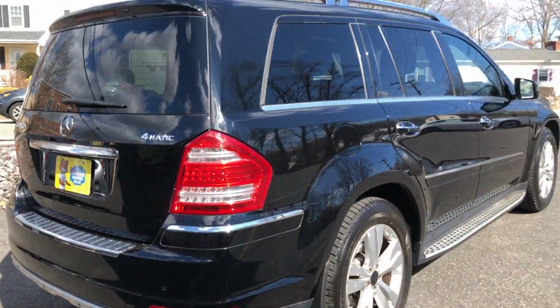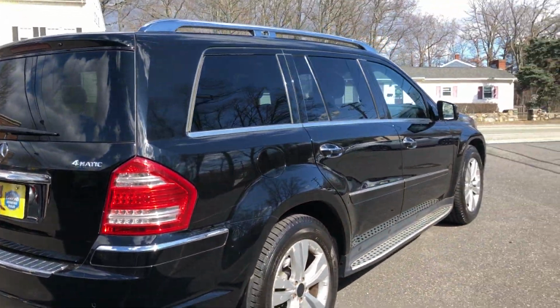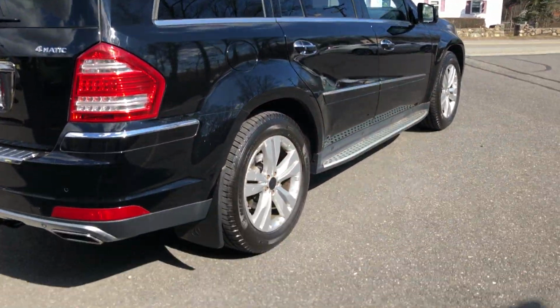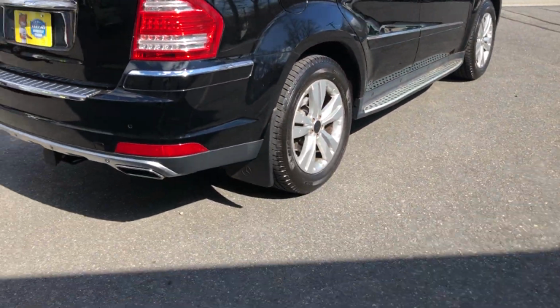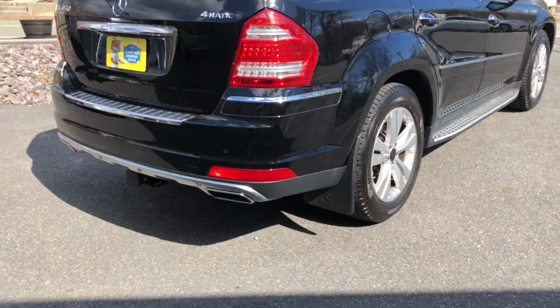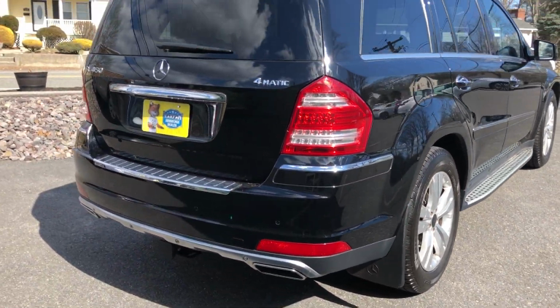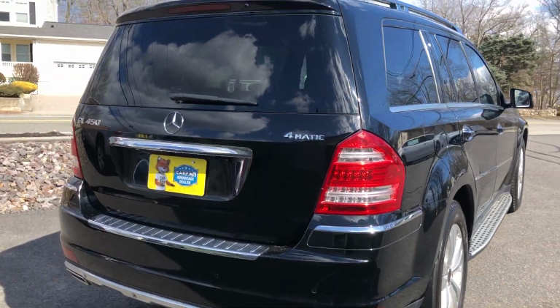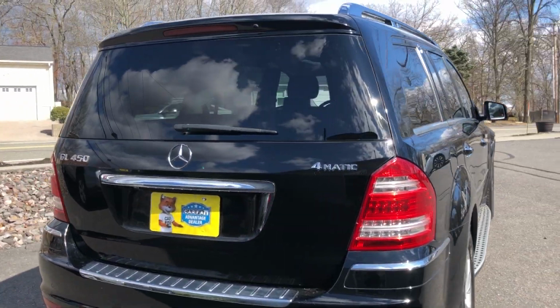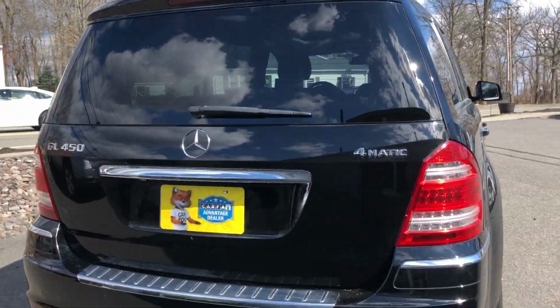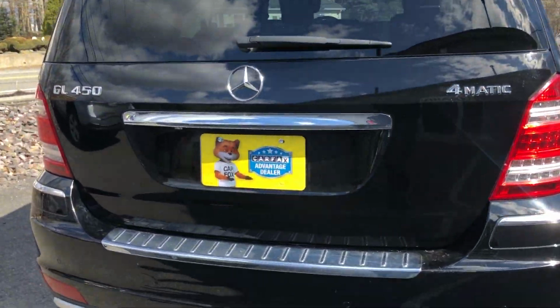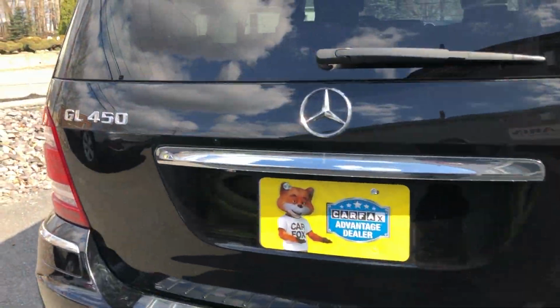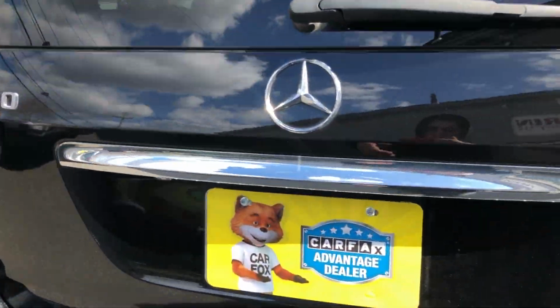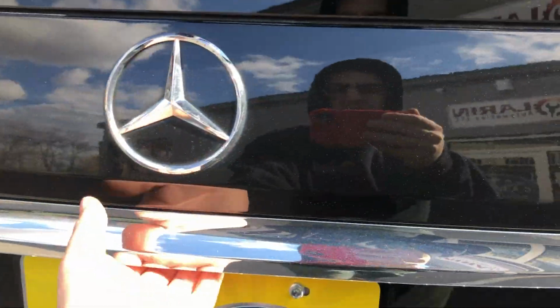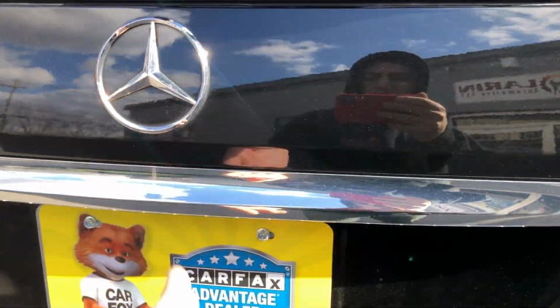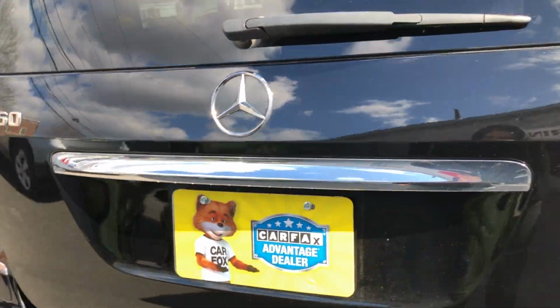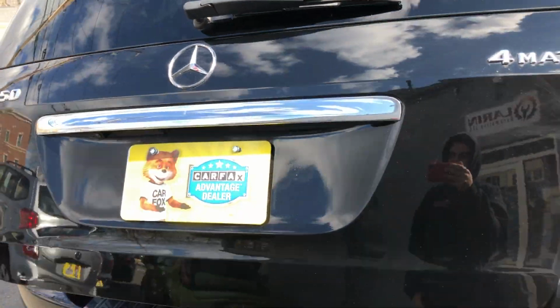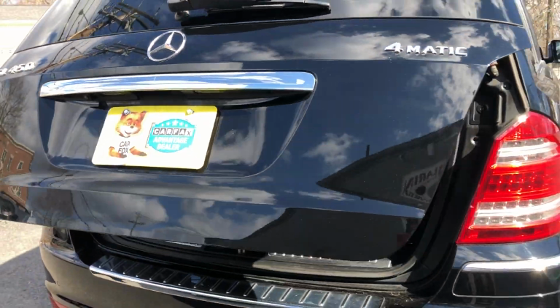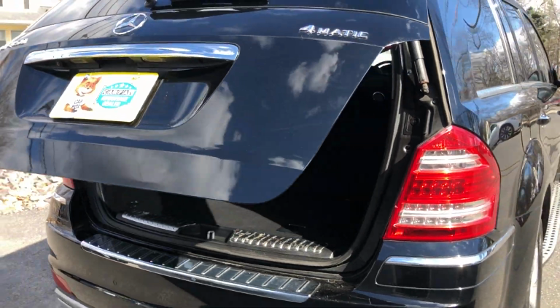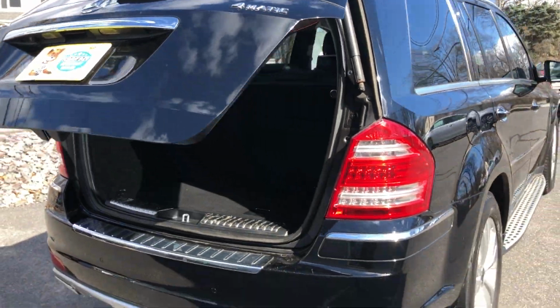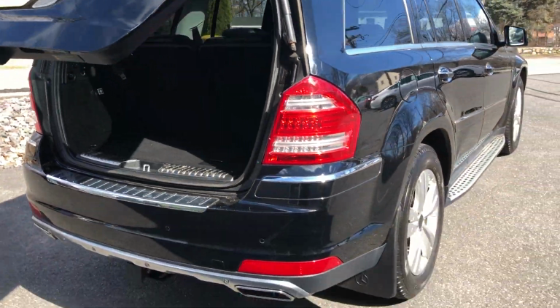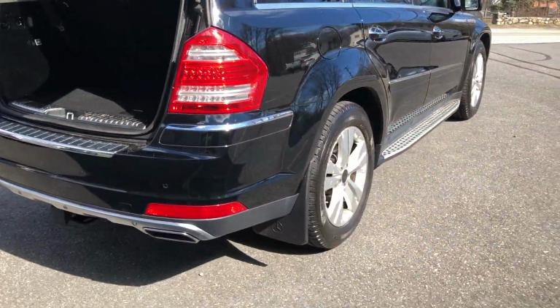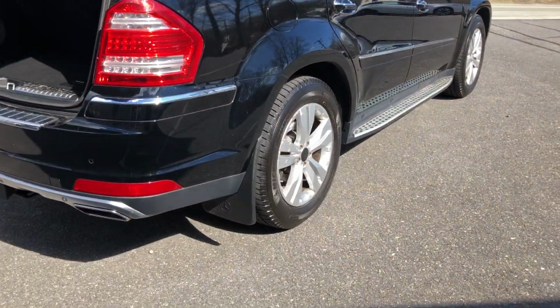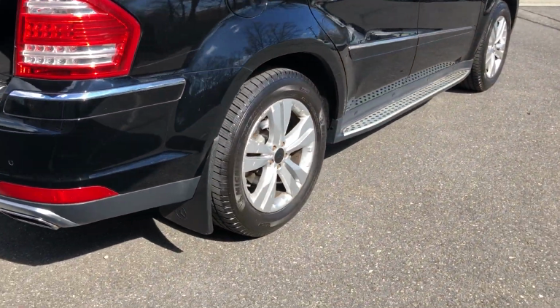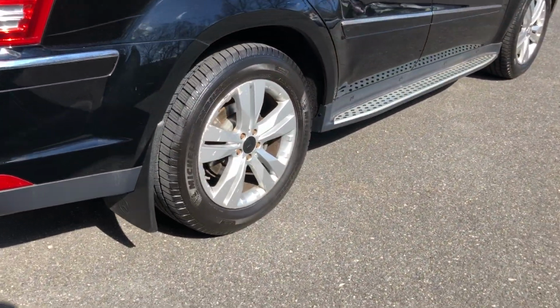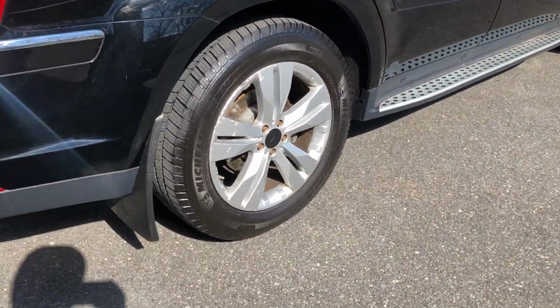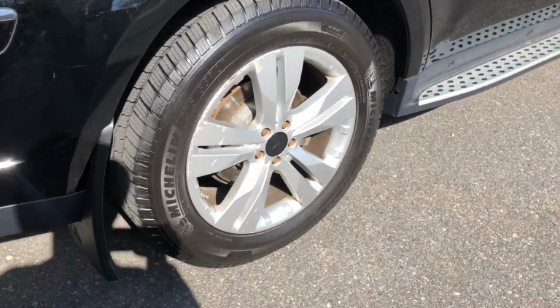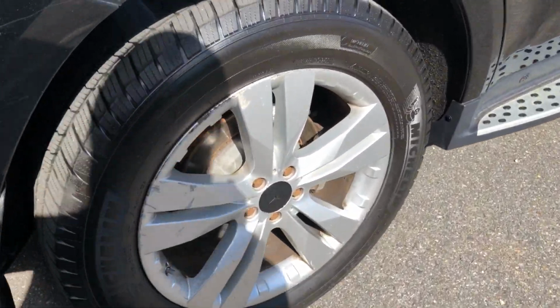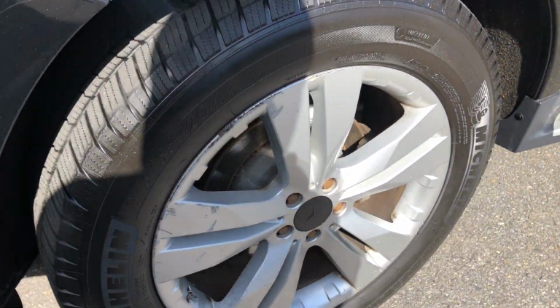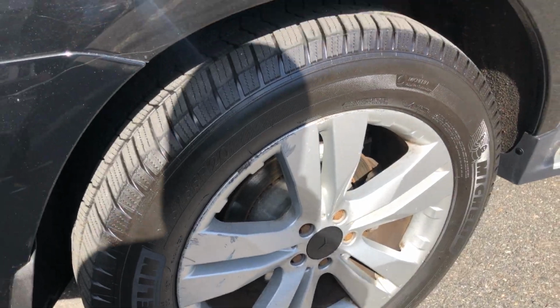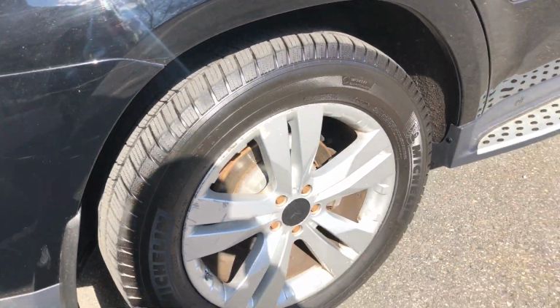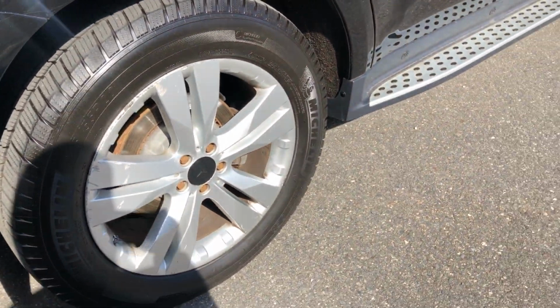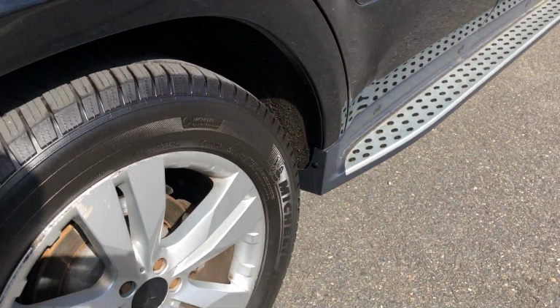This thing is big — fit the whole family. The wheels look great, with lots of tread on there.